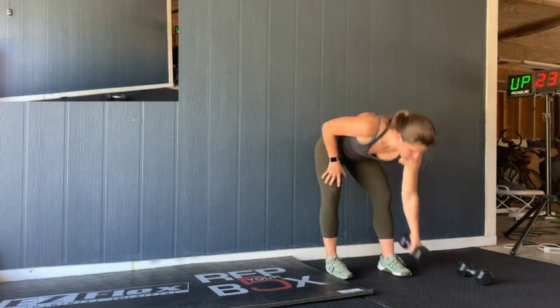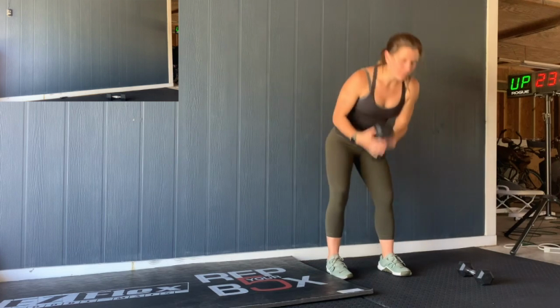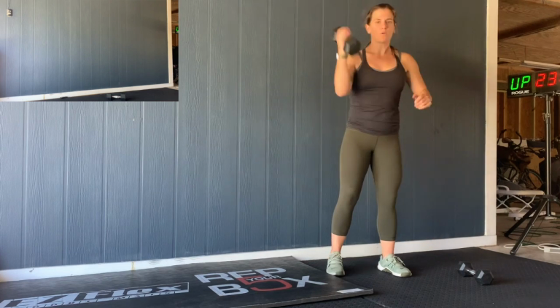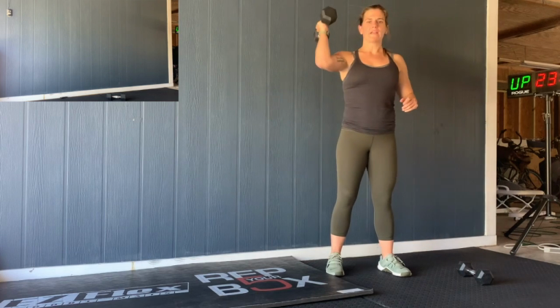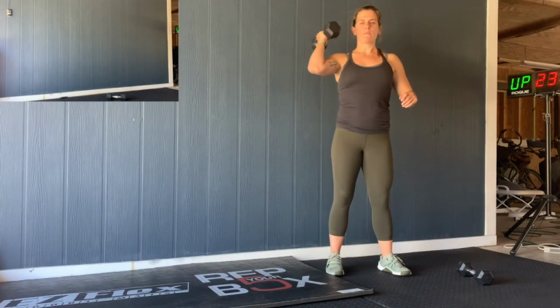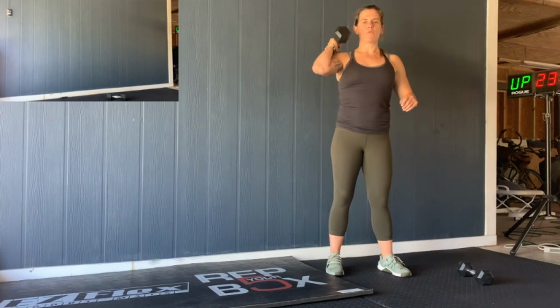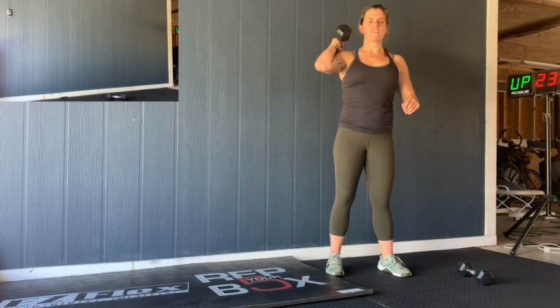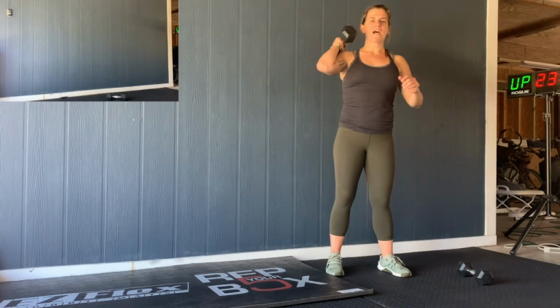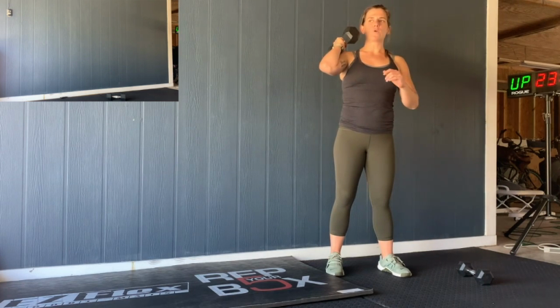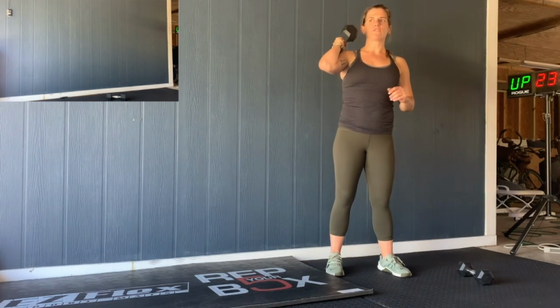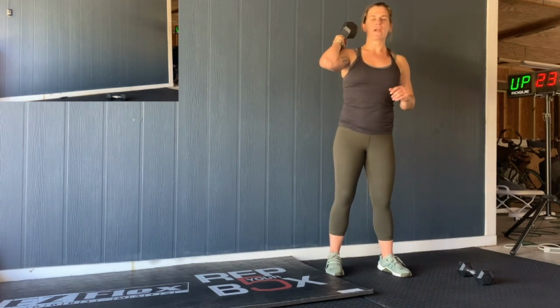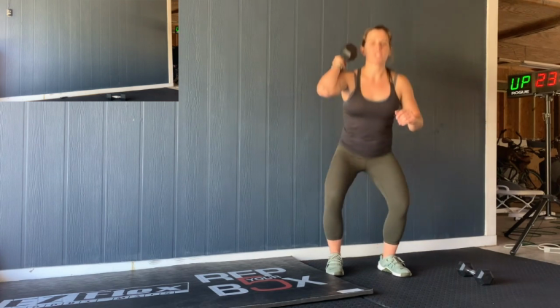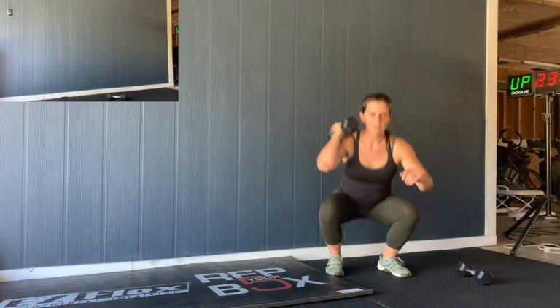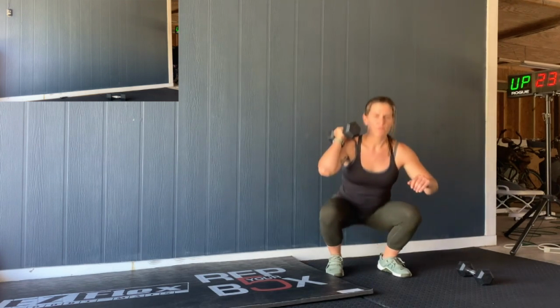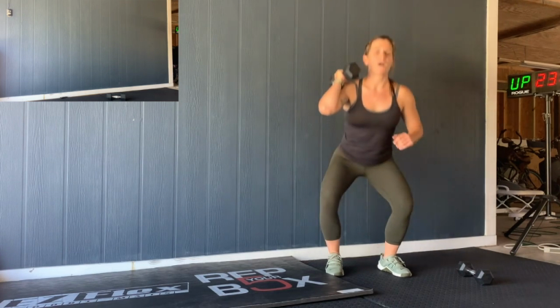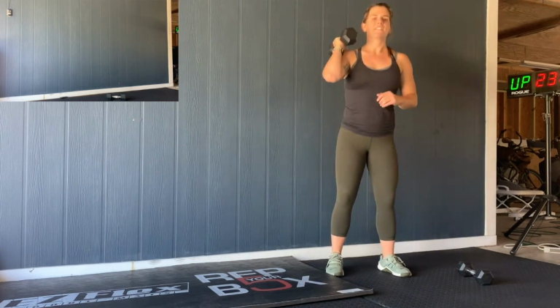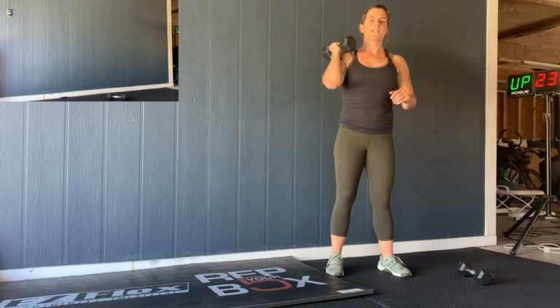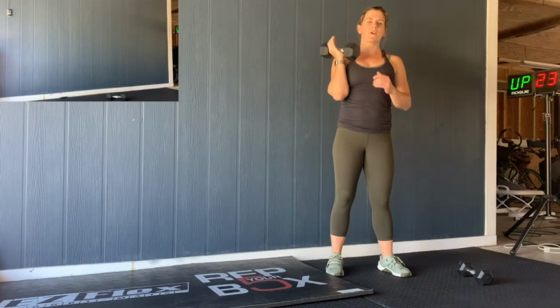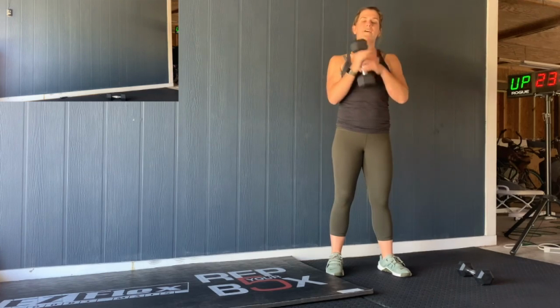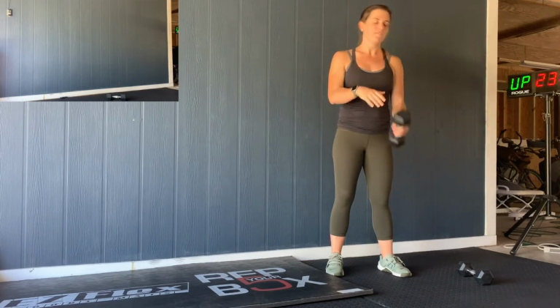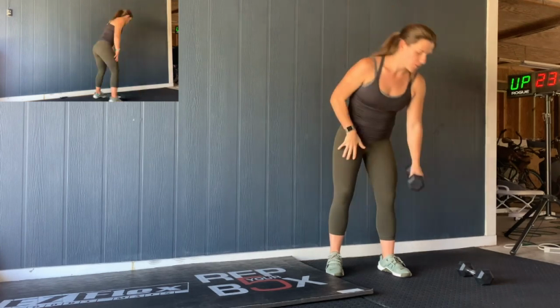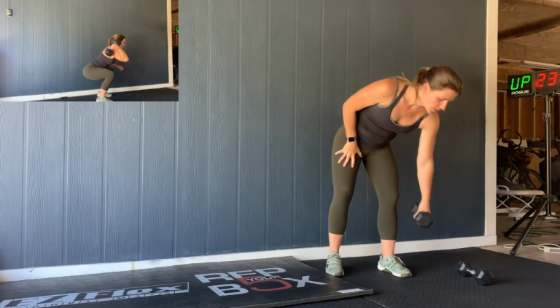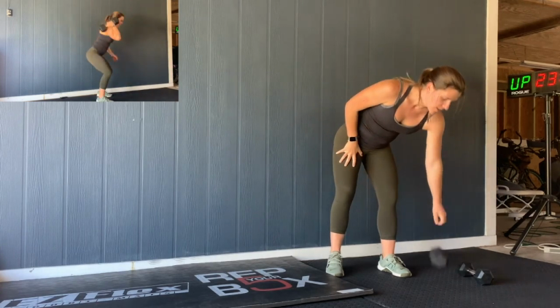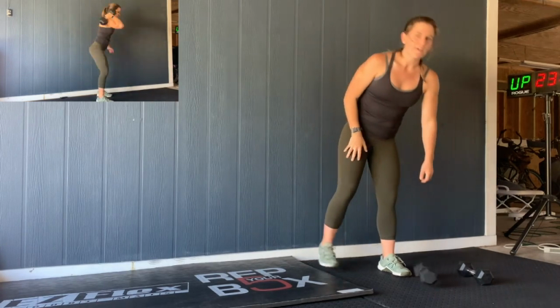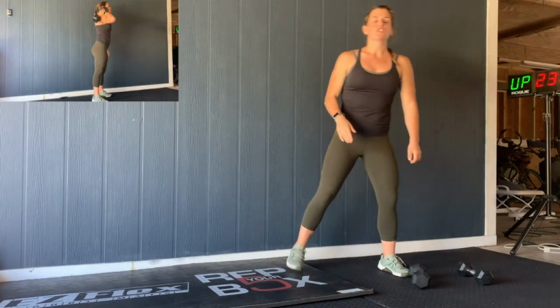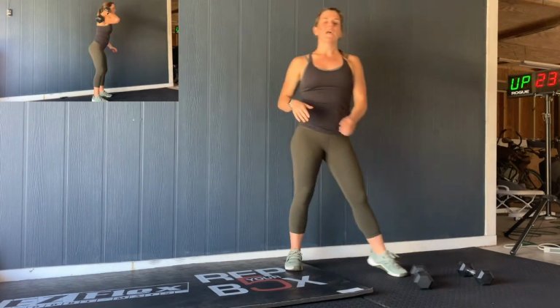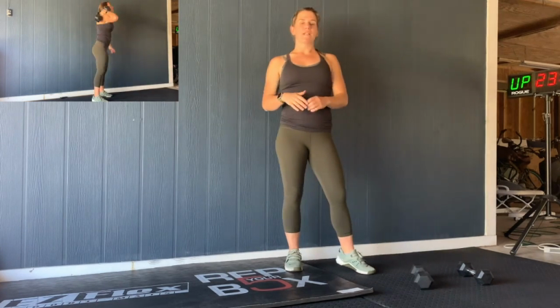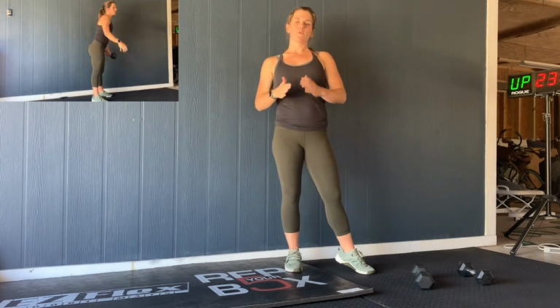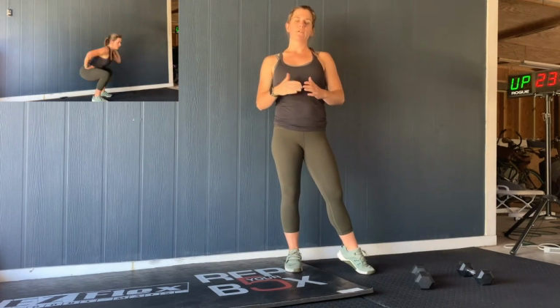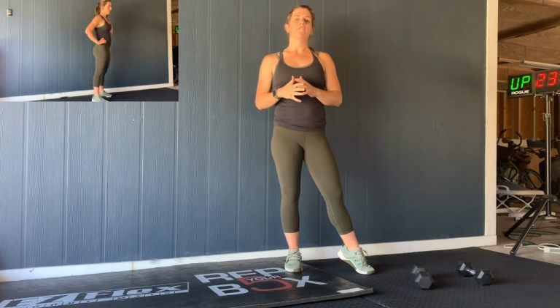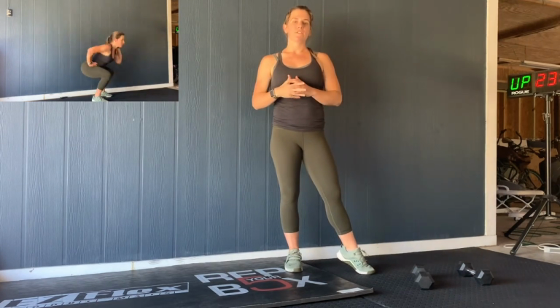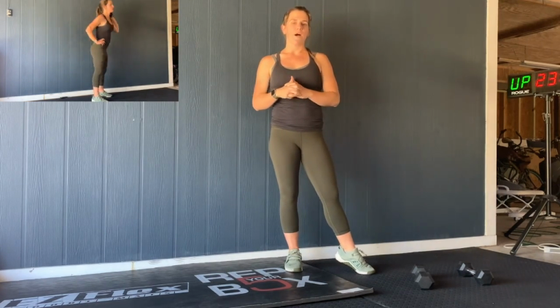Just with the front squat — dumbbell, whatever you've got — holding it in the front rack position, full squat, stand it up. You've got 15 of those every two and a half minutes: 200 meter run, 15 squats.